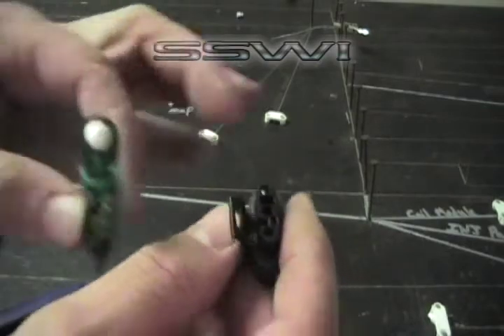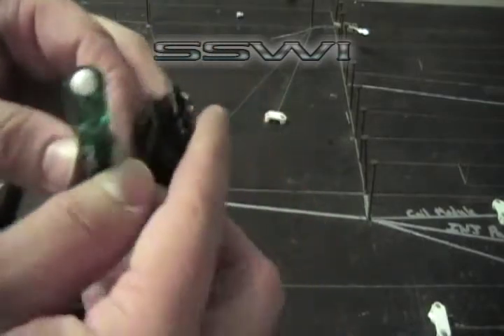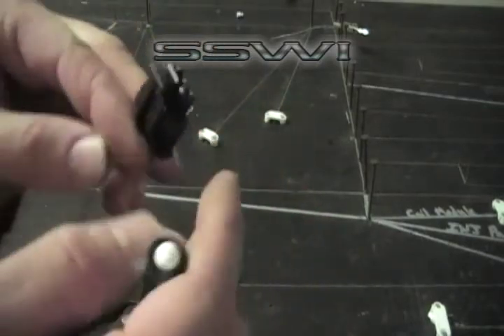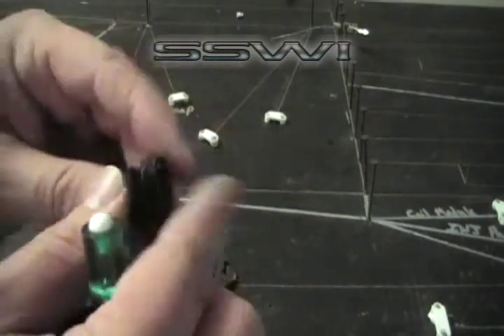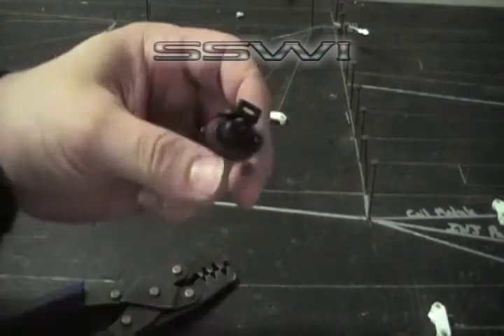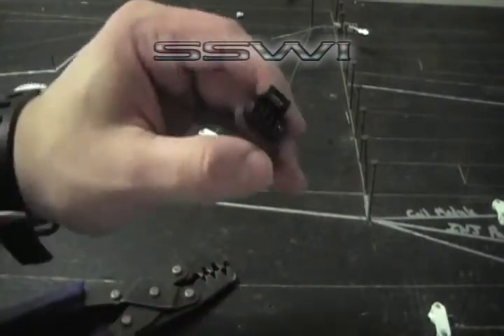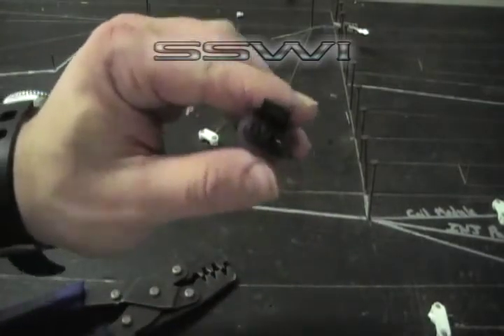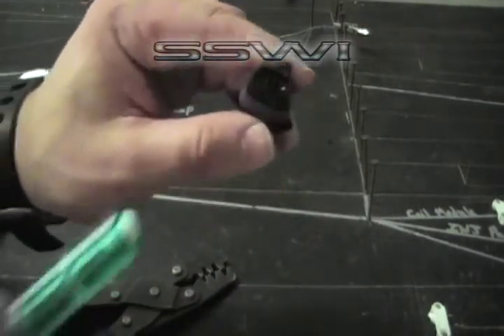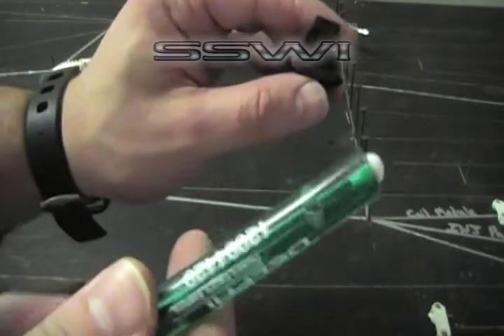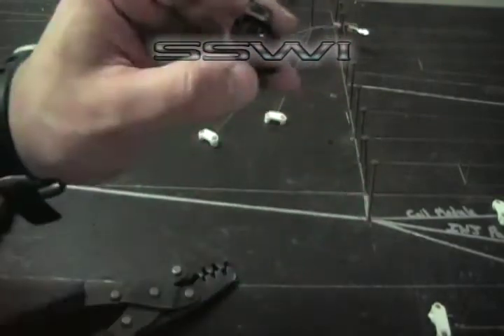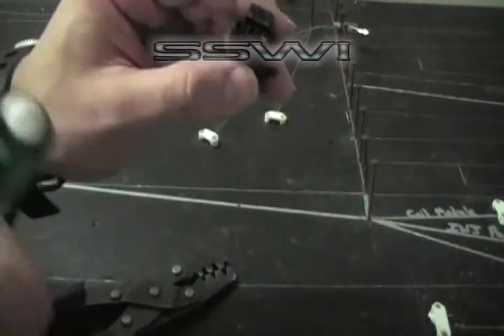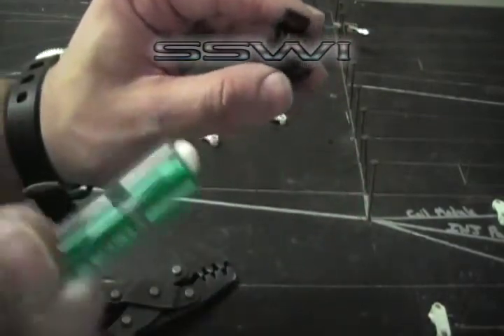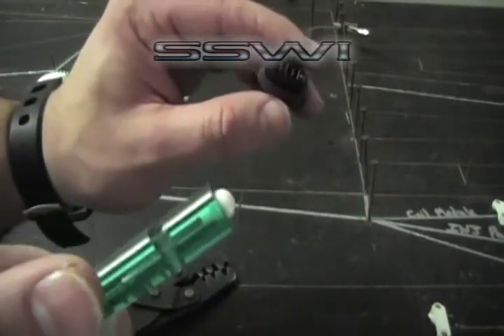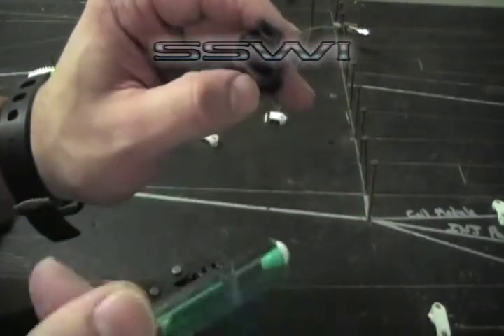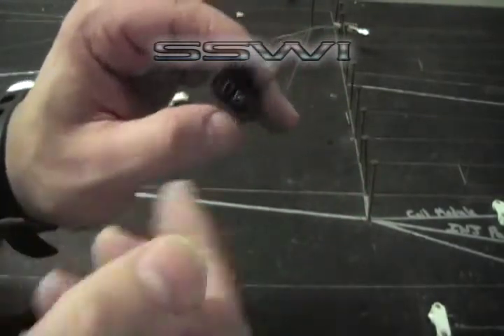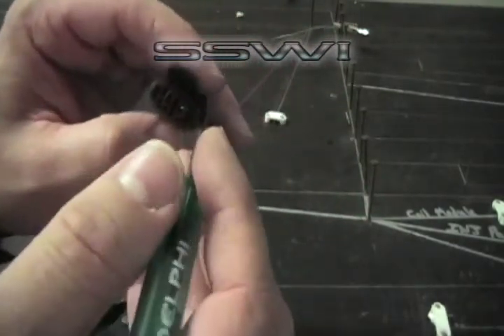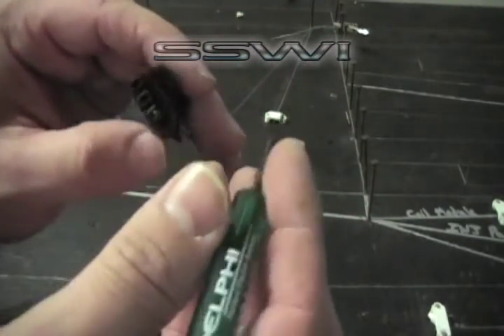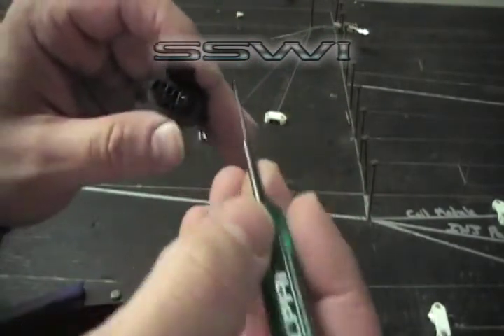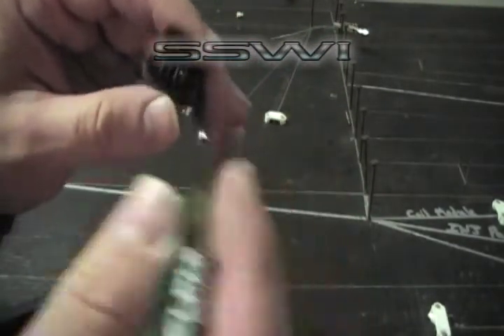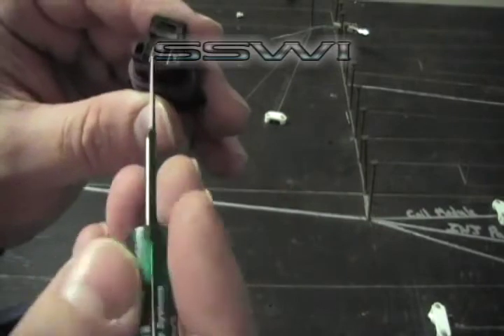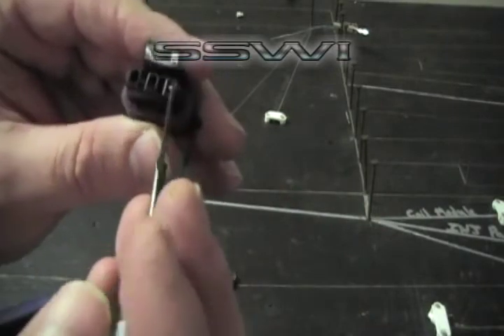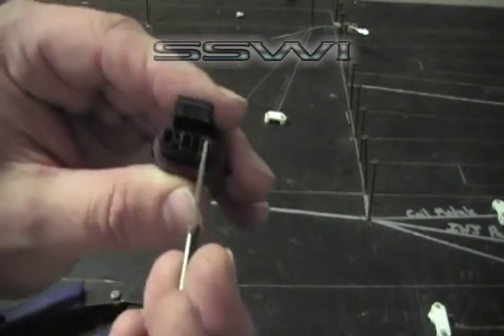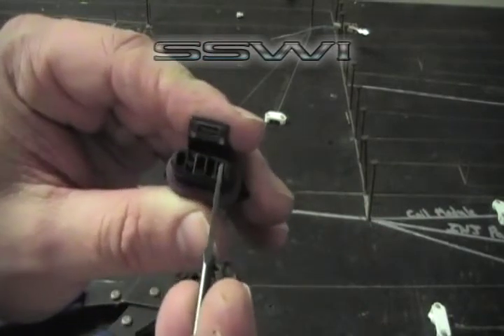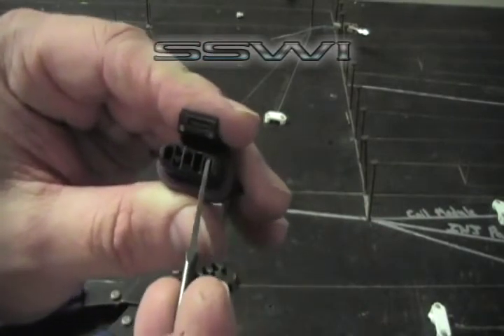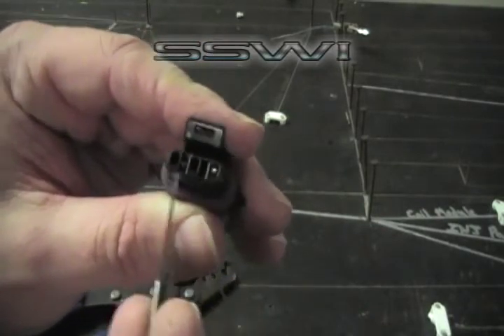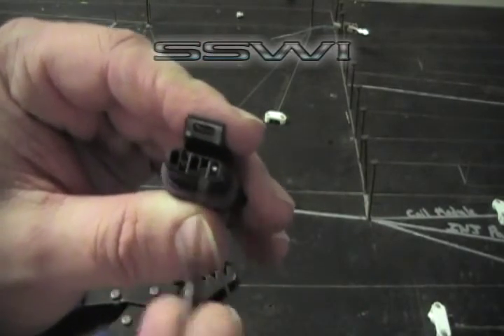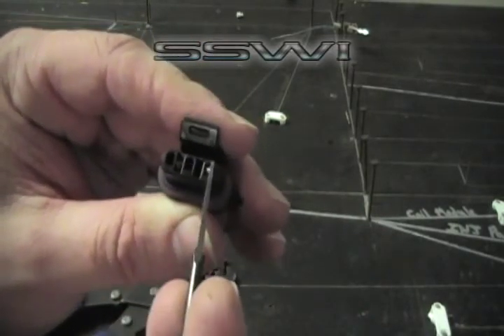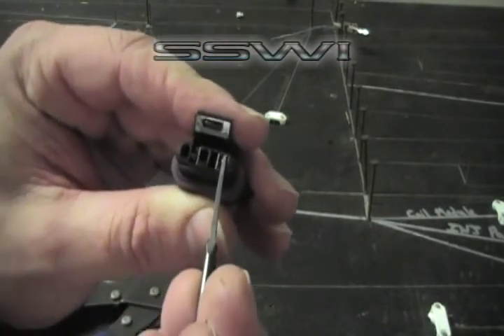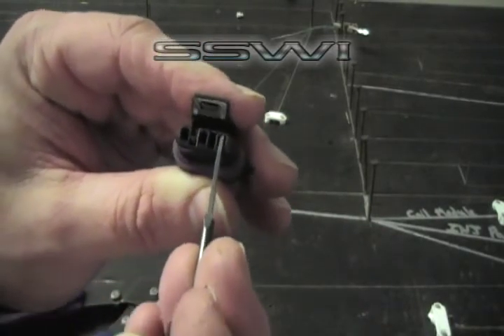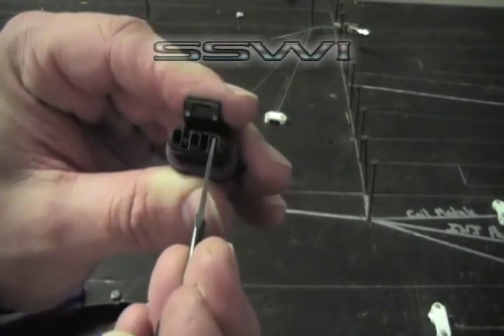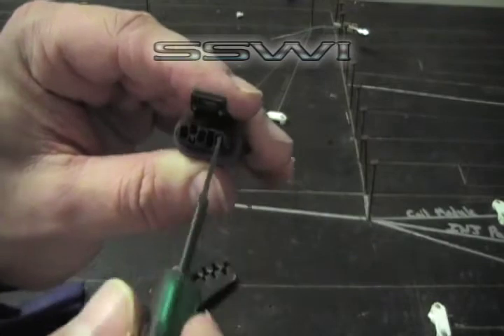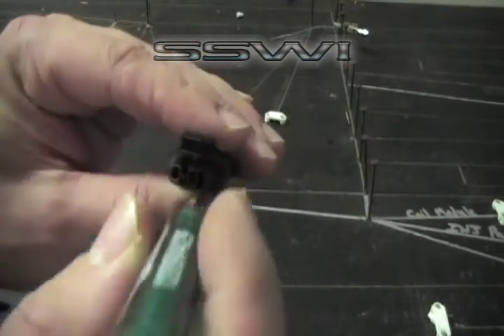Now if you want to remove this terminal, purchase one of our green terminal tools online at speedscenewiring.com. Locate the top section — the front face of the connector. There's a little square top hat.